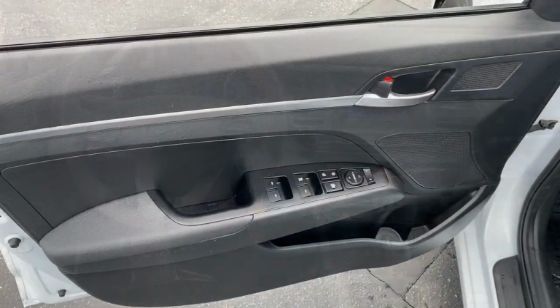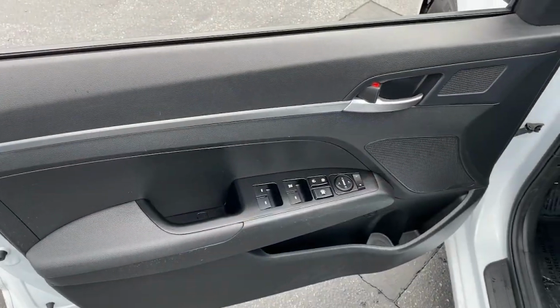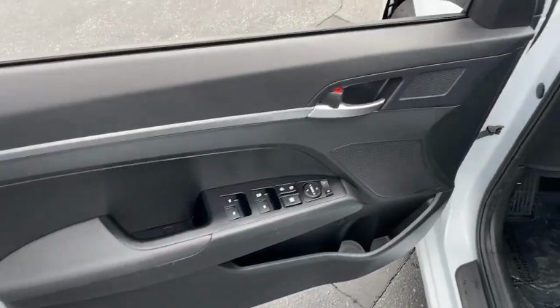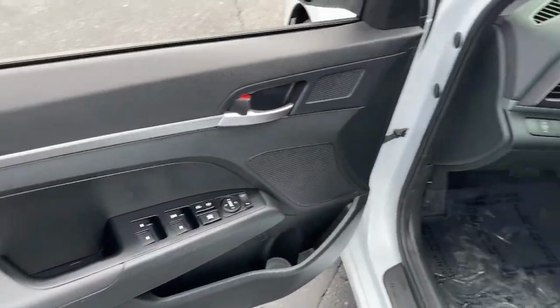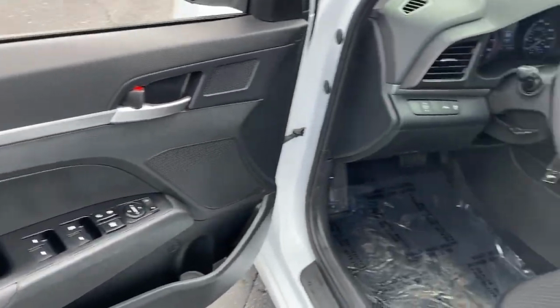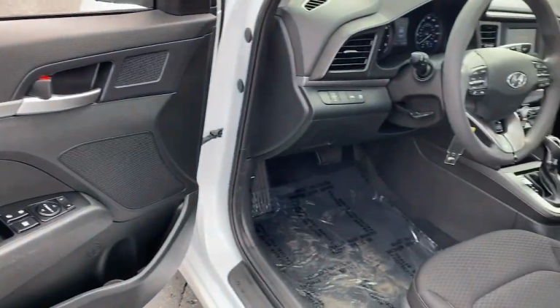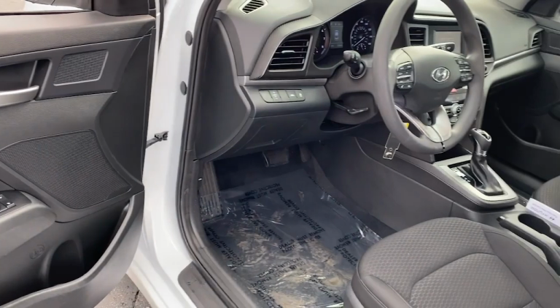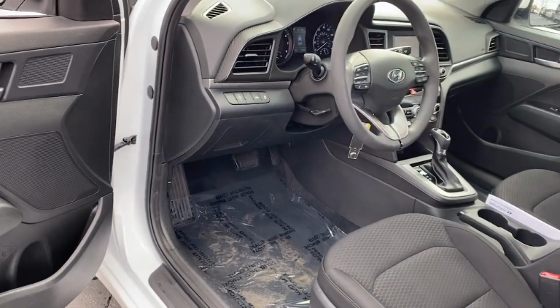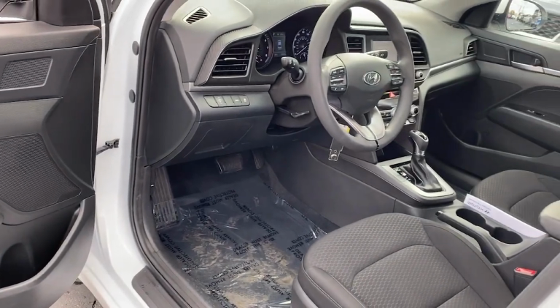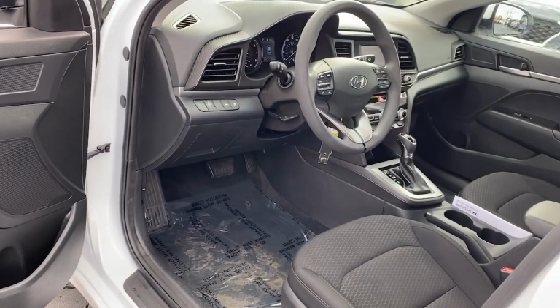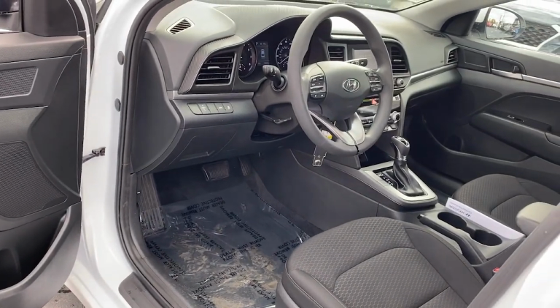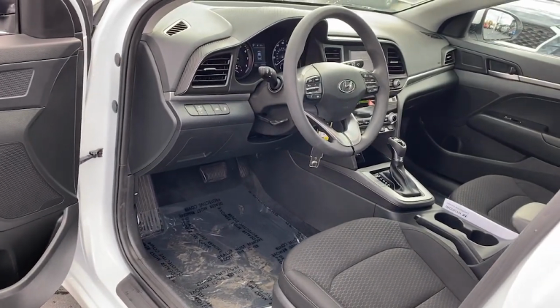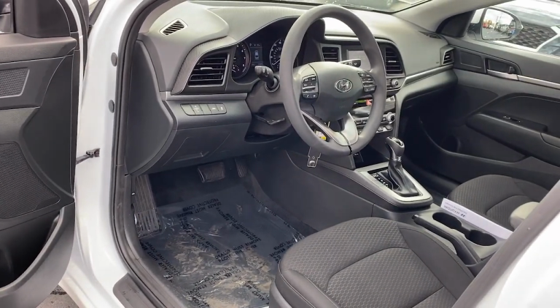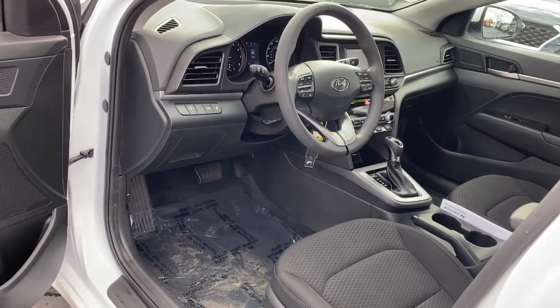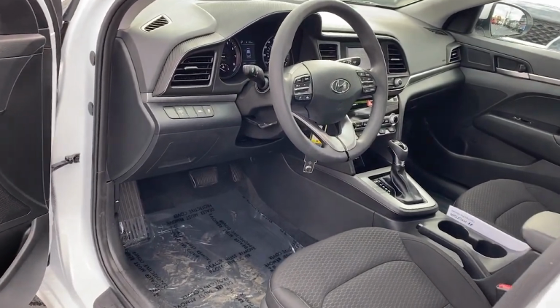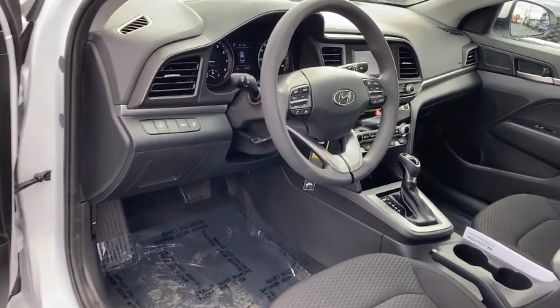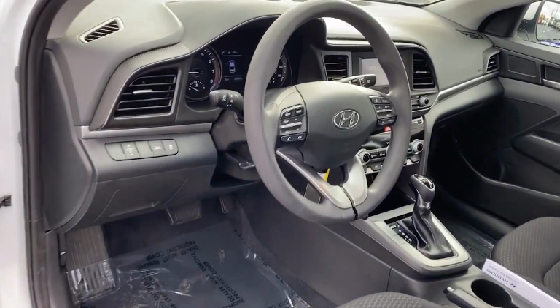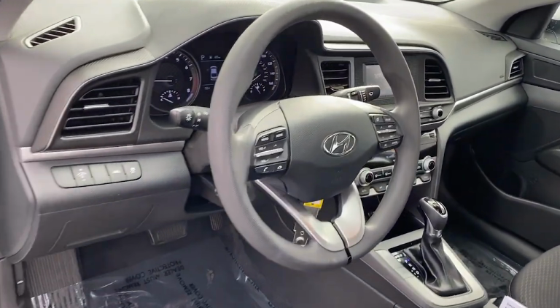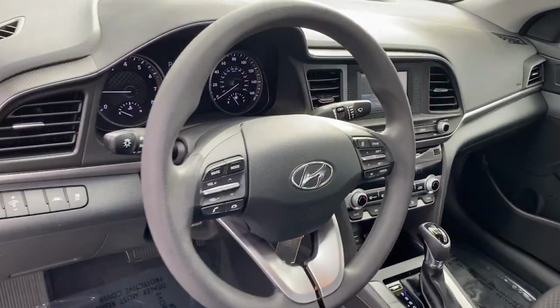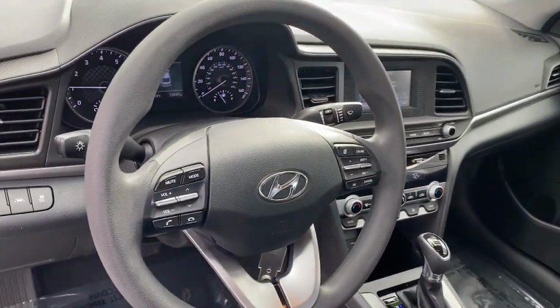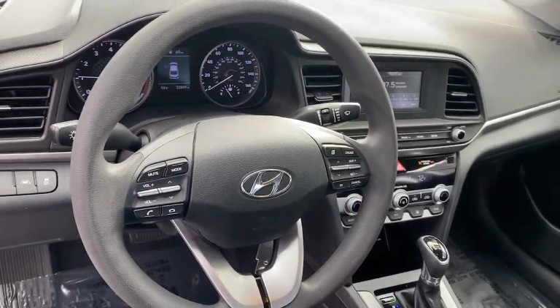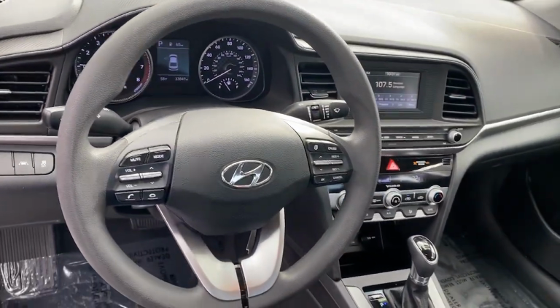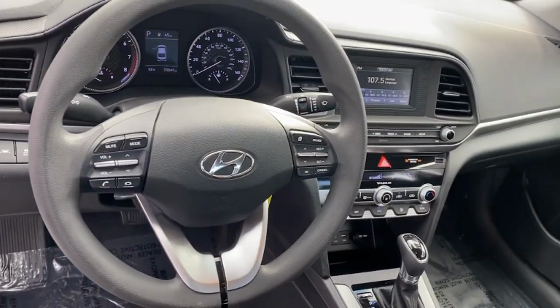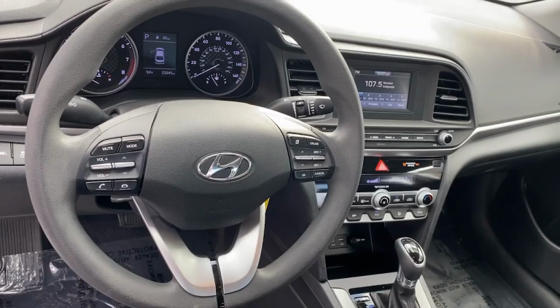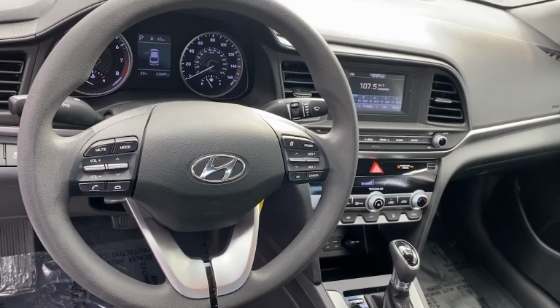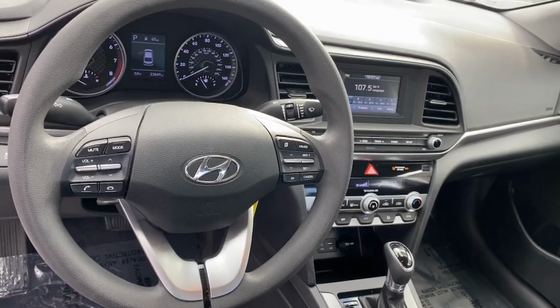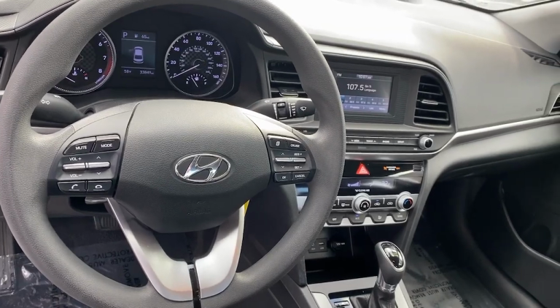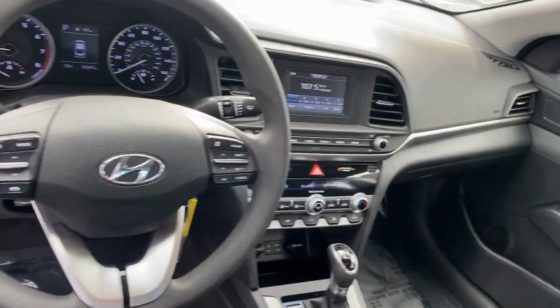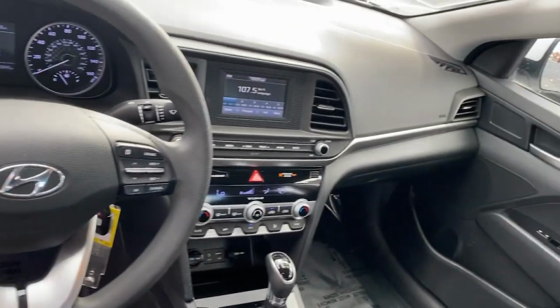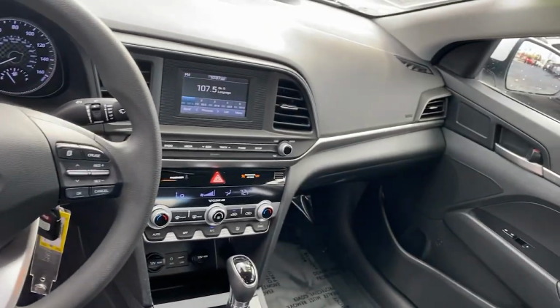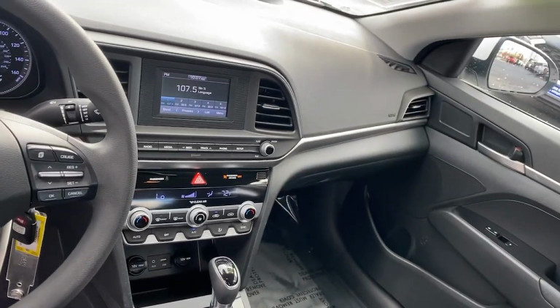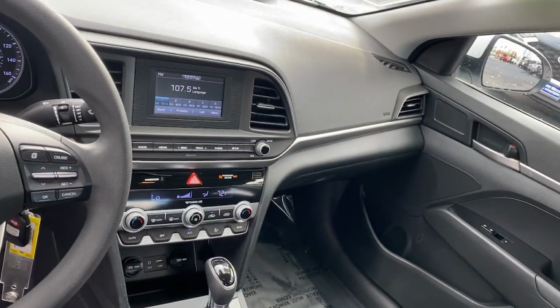Power door locks, child safety locks, cloth seats, and power steering. Get the refinement you deserve when you drive away in this stylish Elantra.